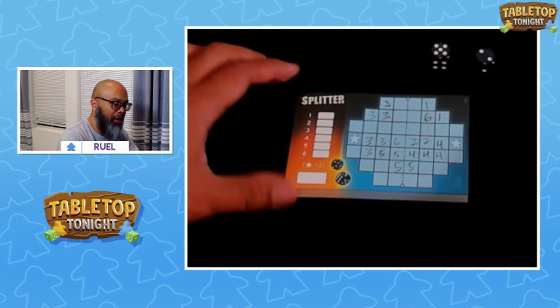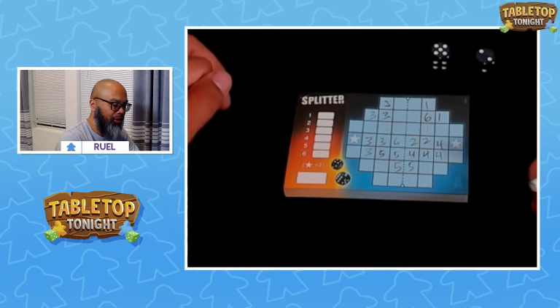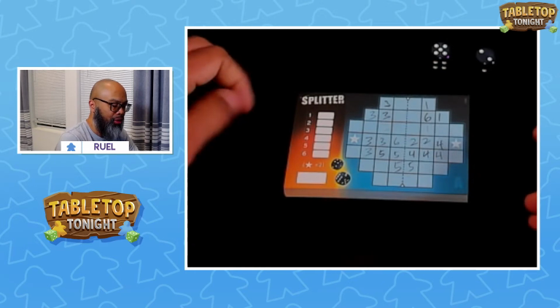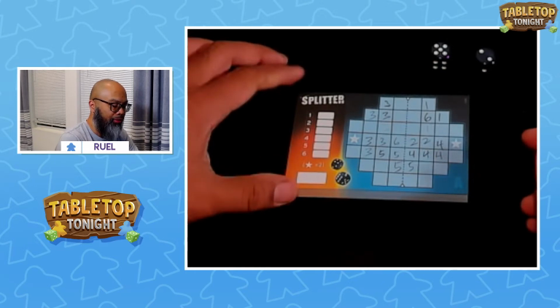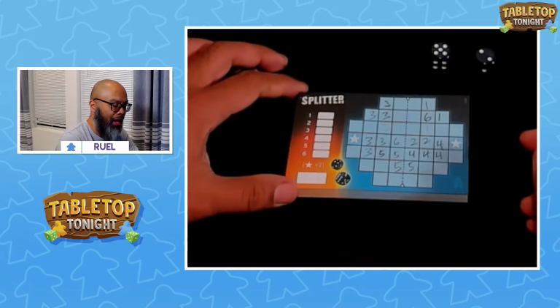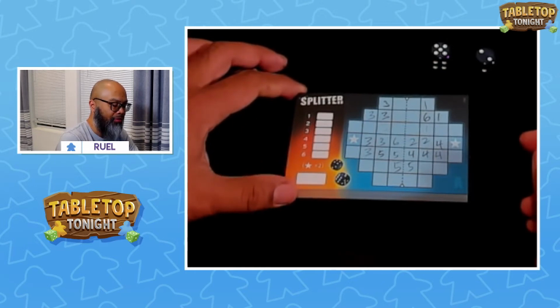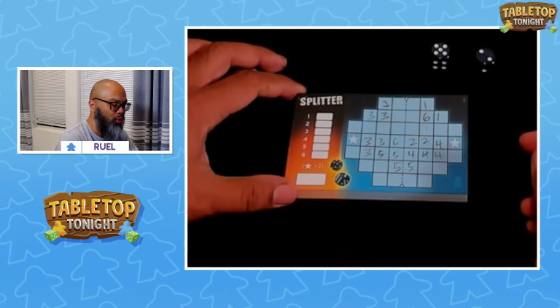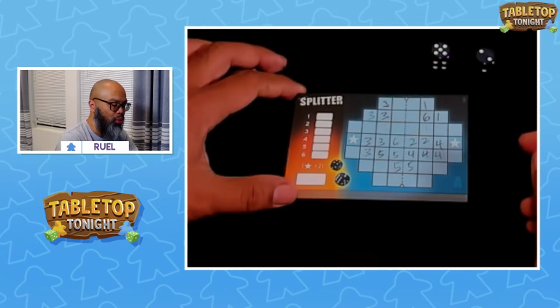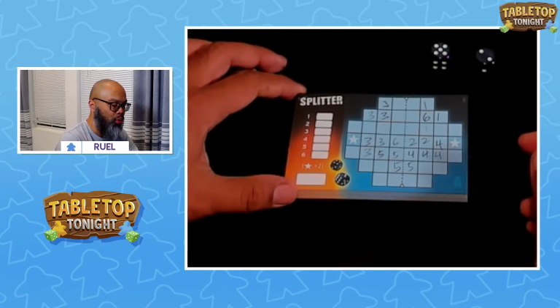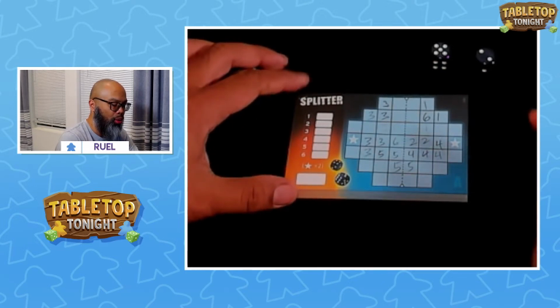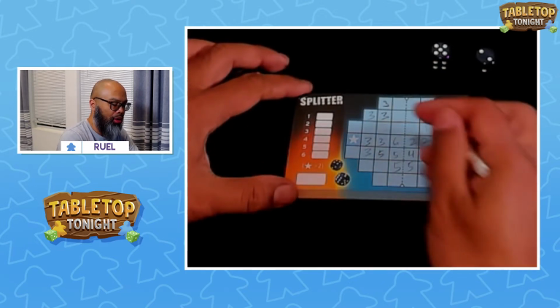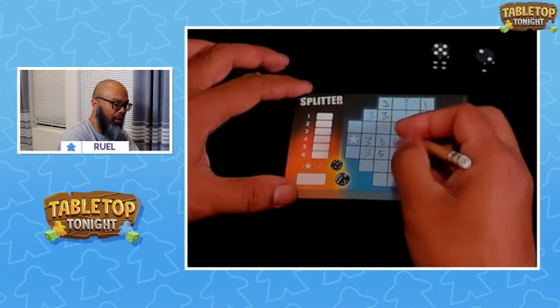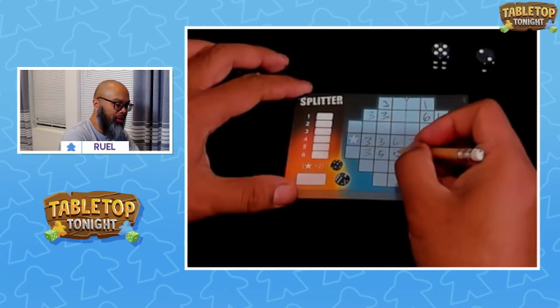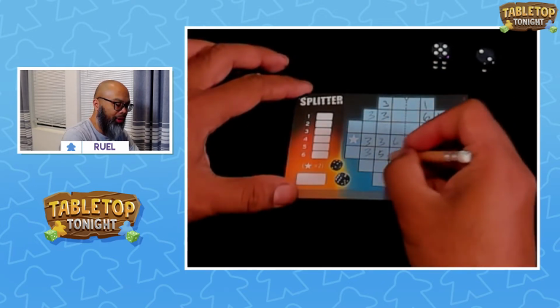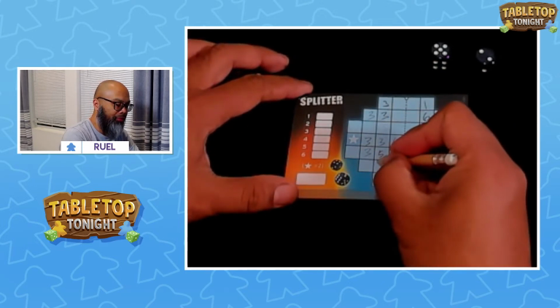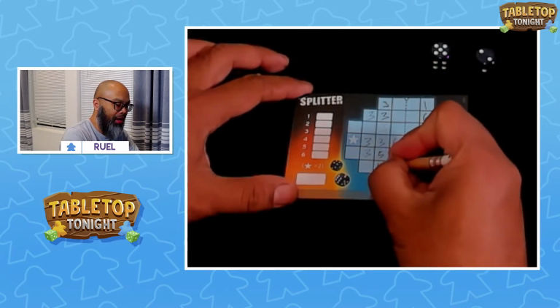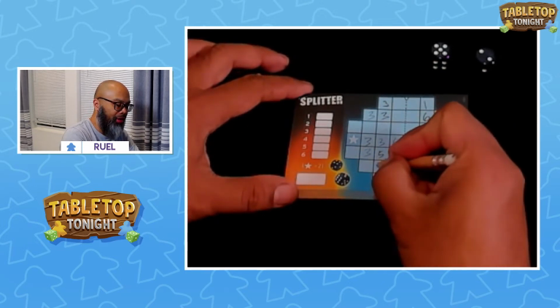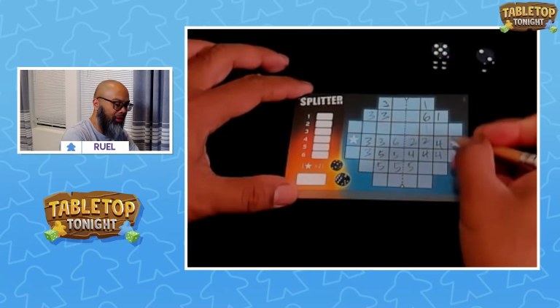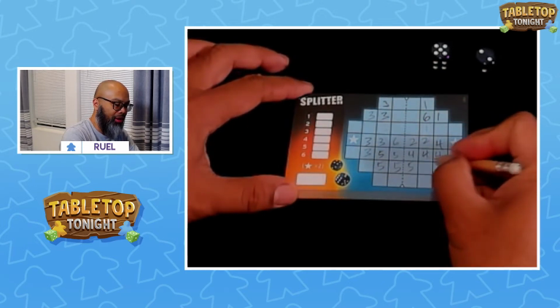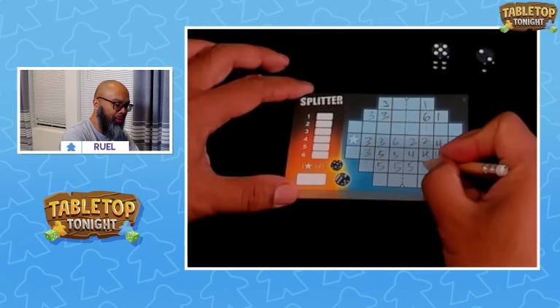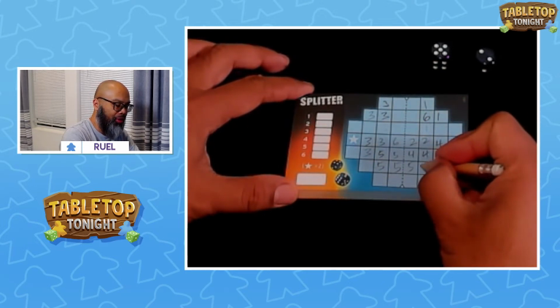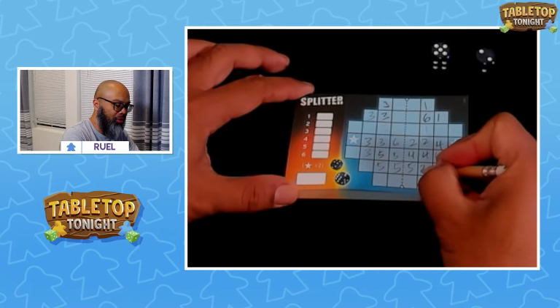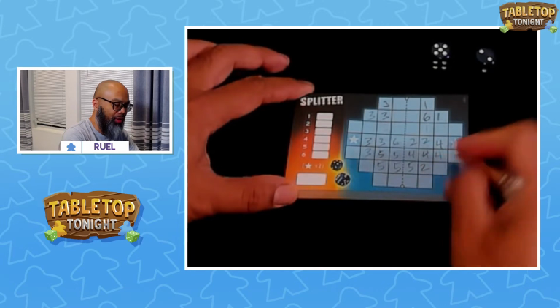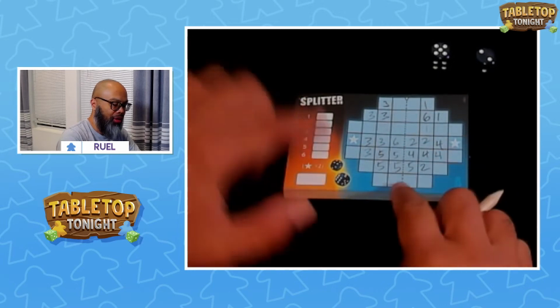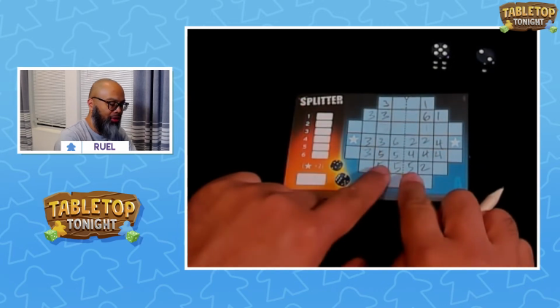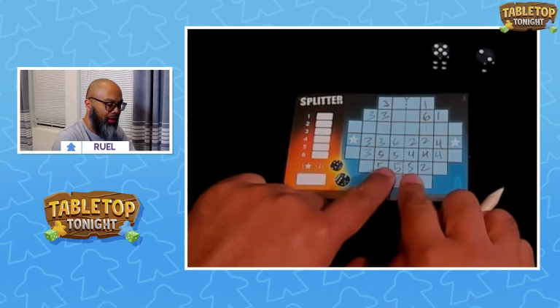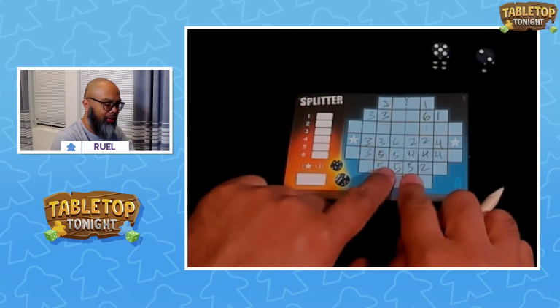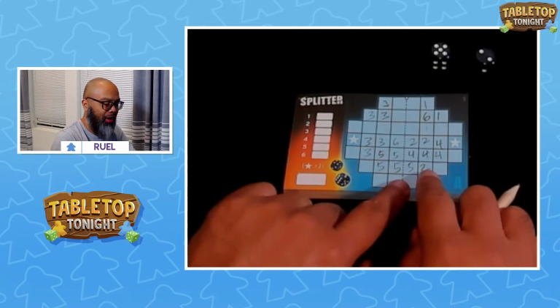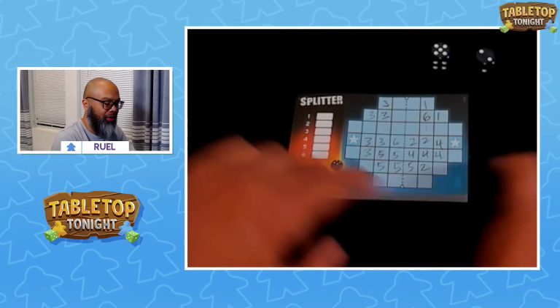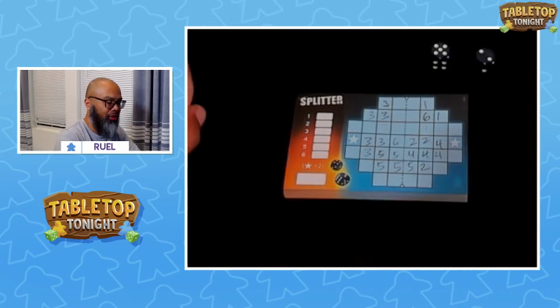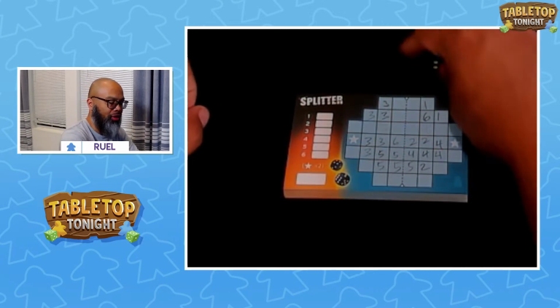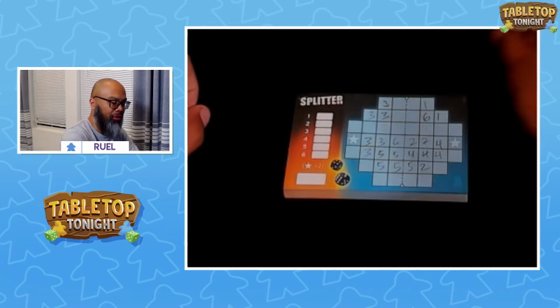There's a 2 and a 5. Let's put the 5 here and the 2 here. So I've got a set of 5's, with a 2 there.